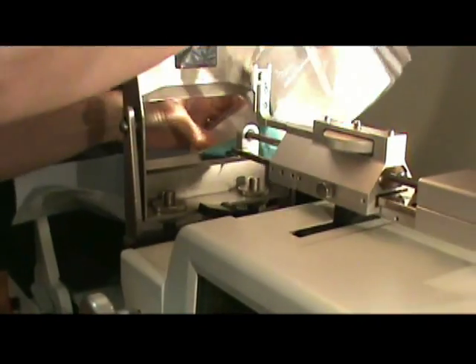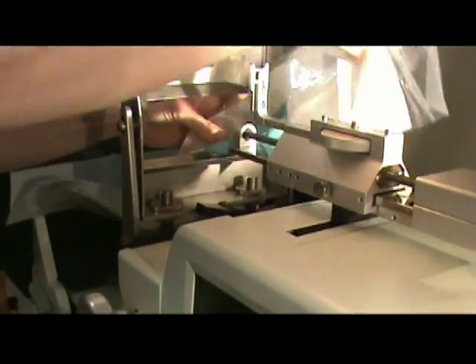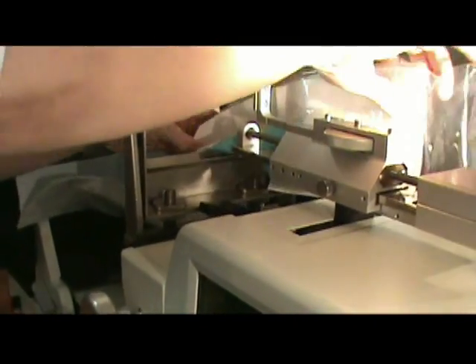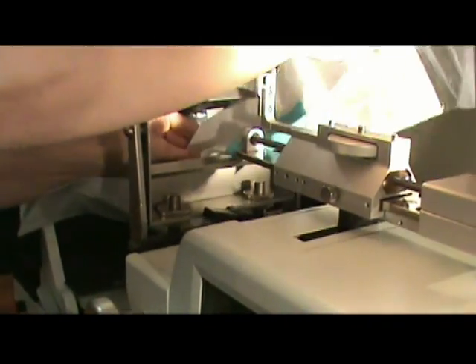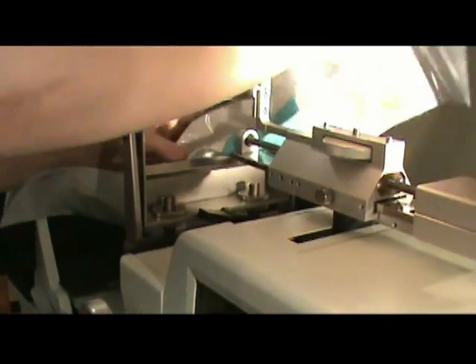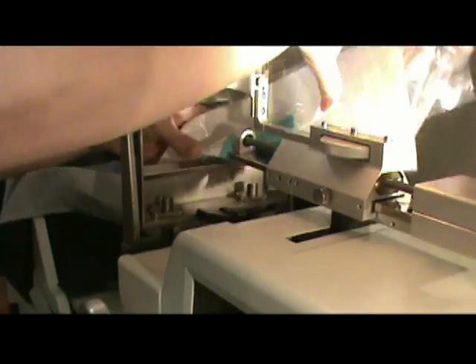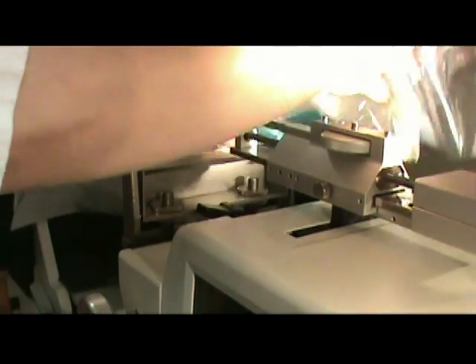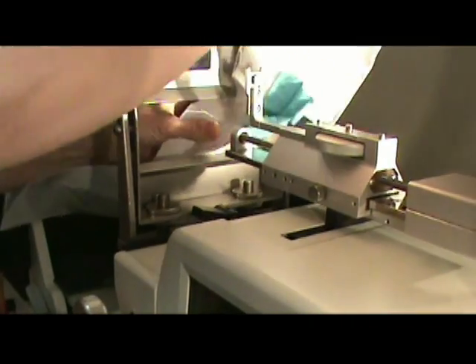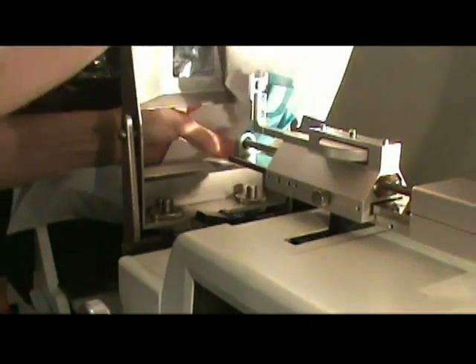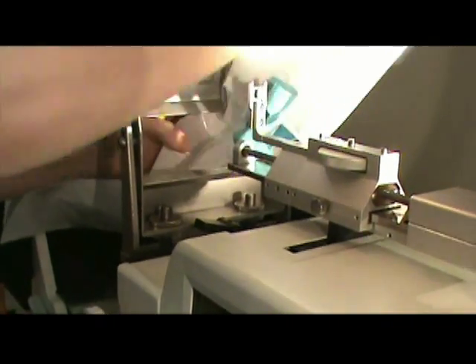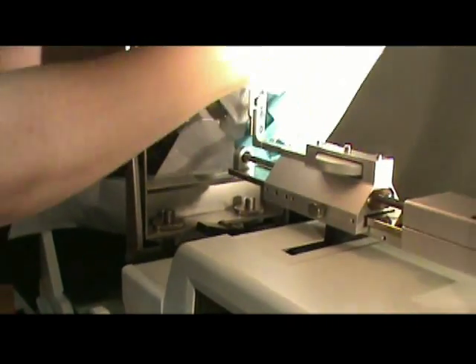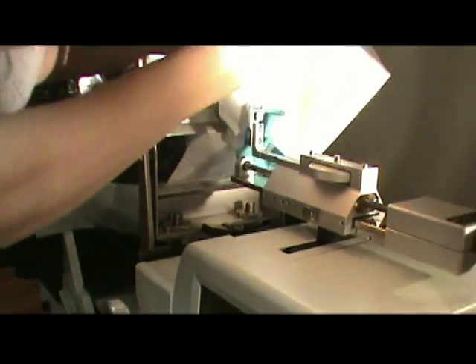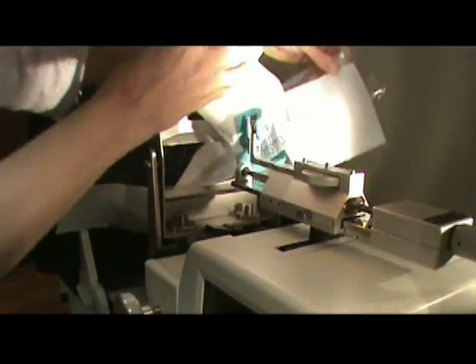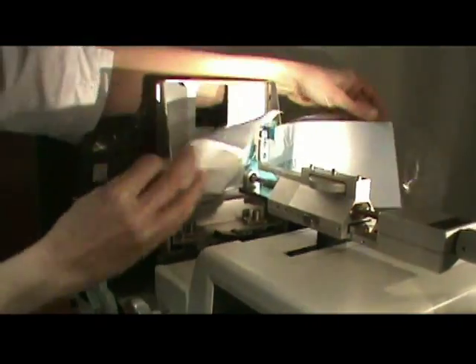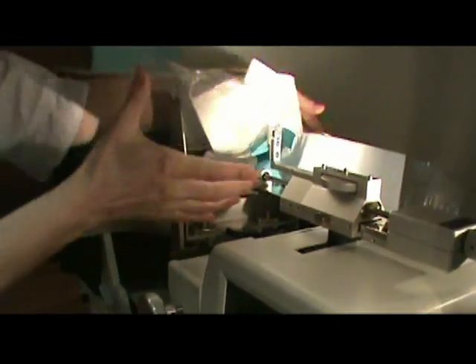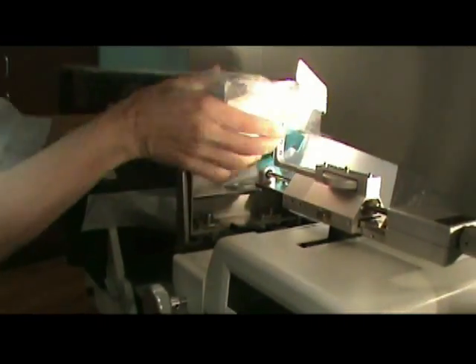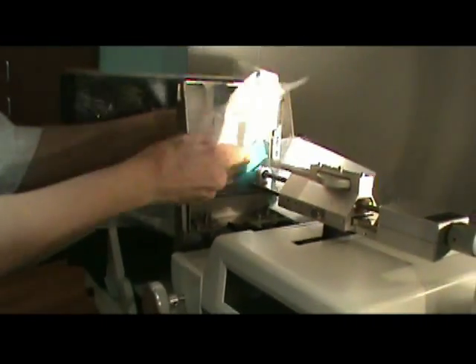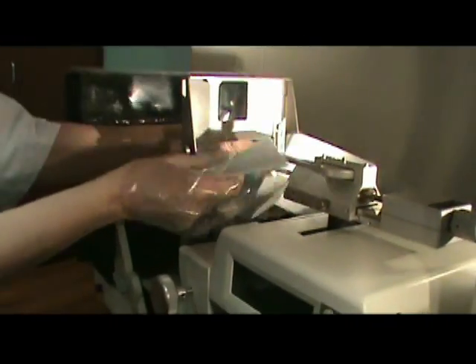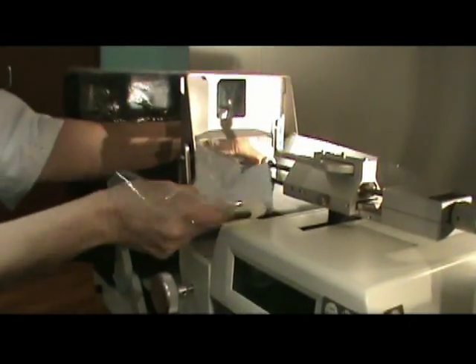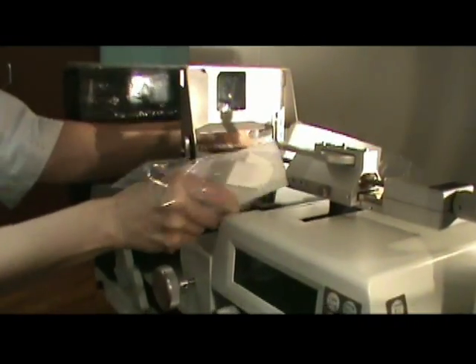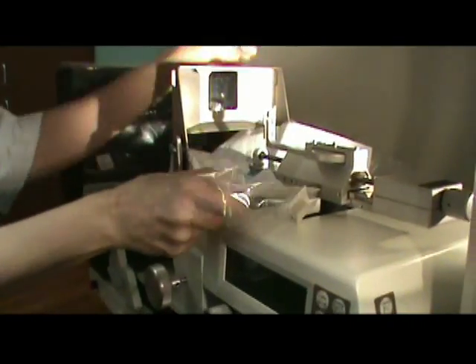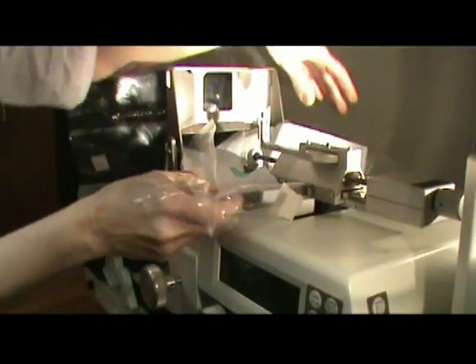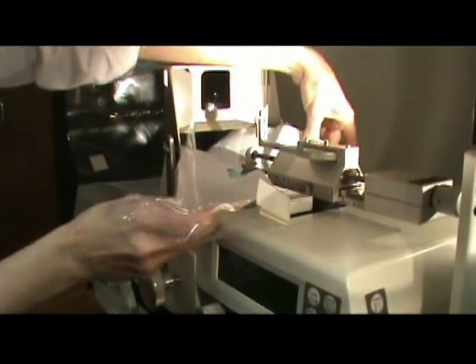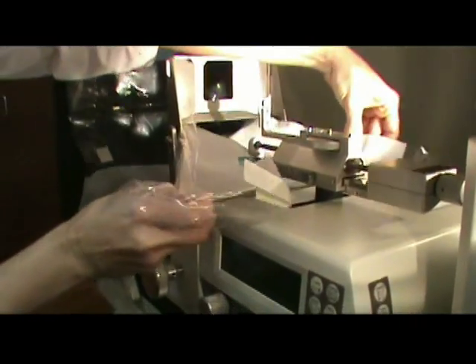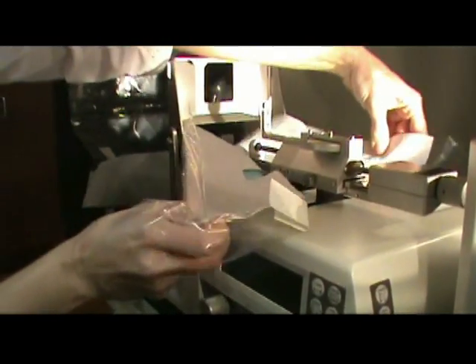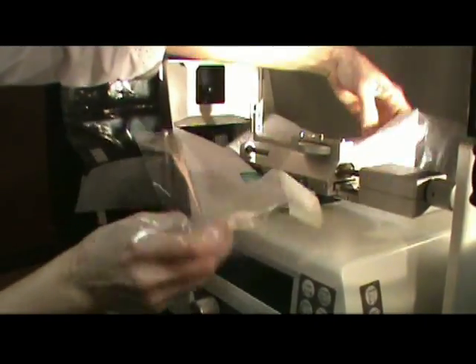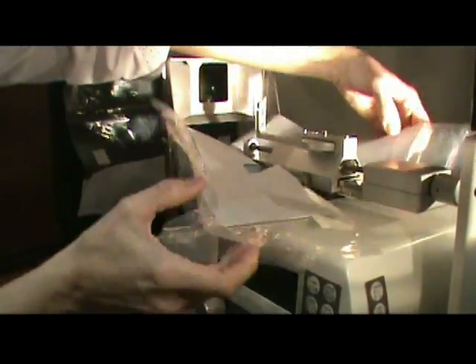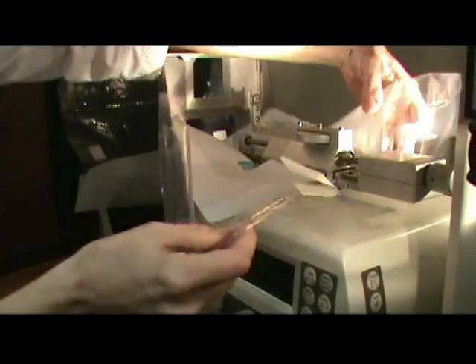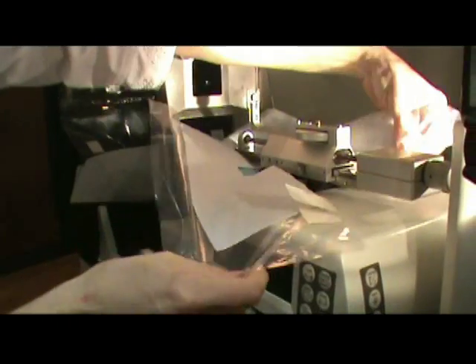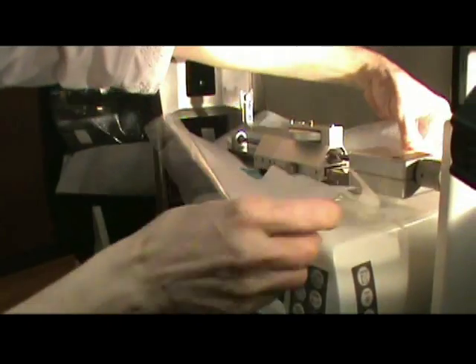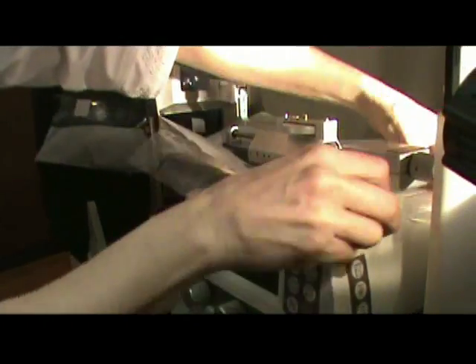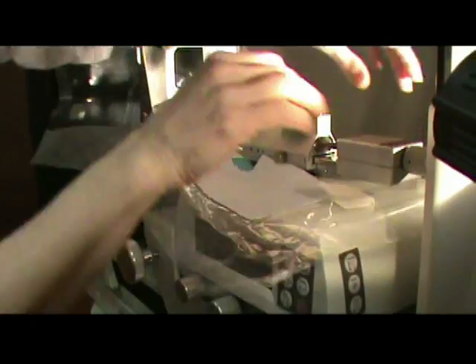Once you're through this area, you can open this back up, and this is going to go around your actual needle guidance system.